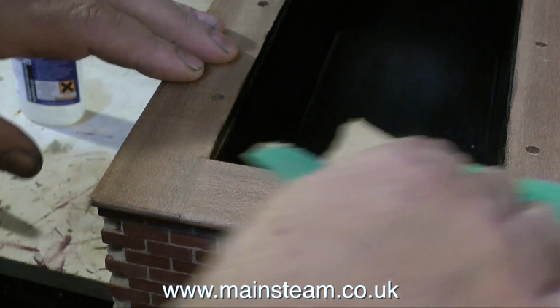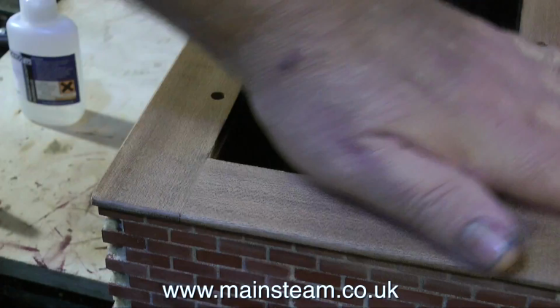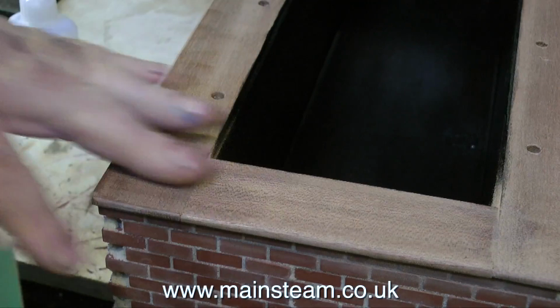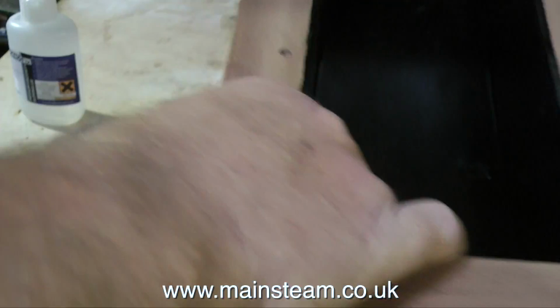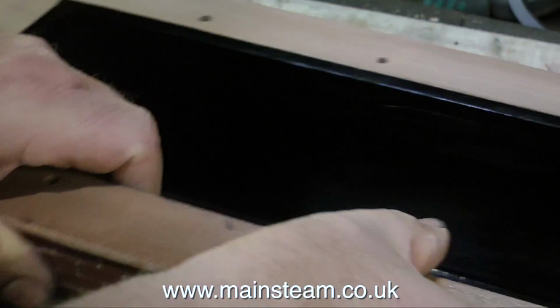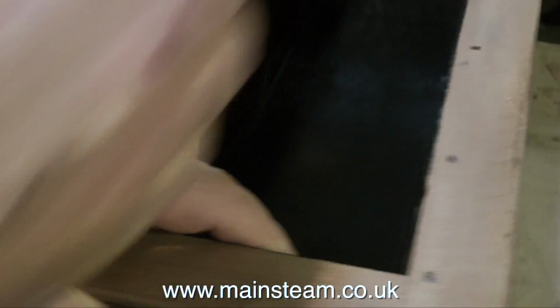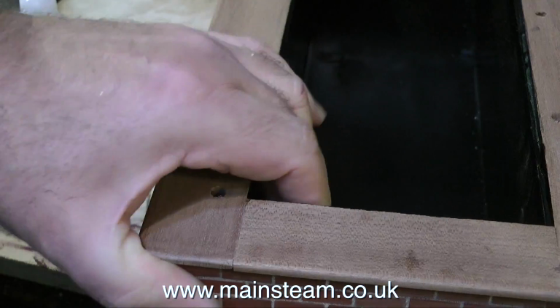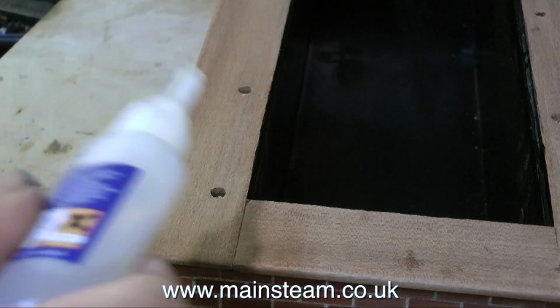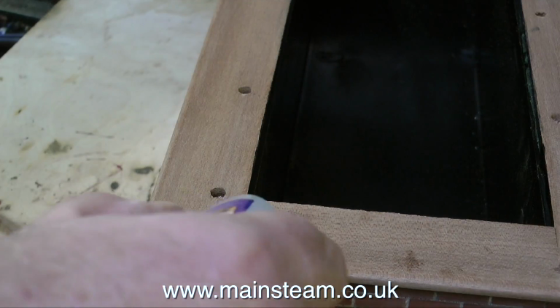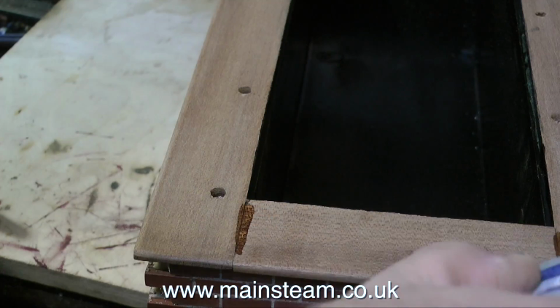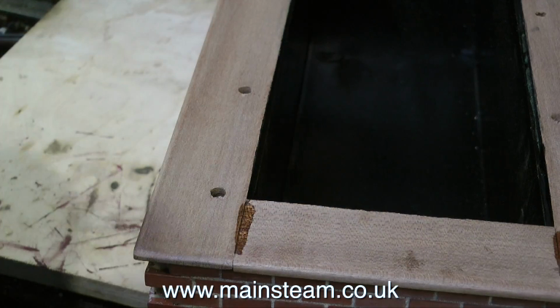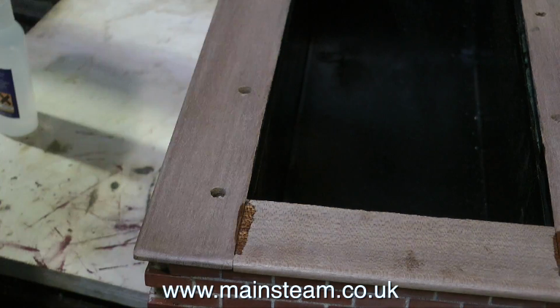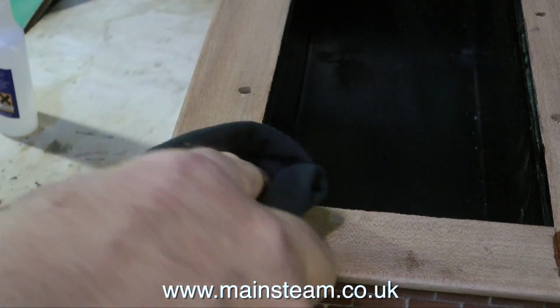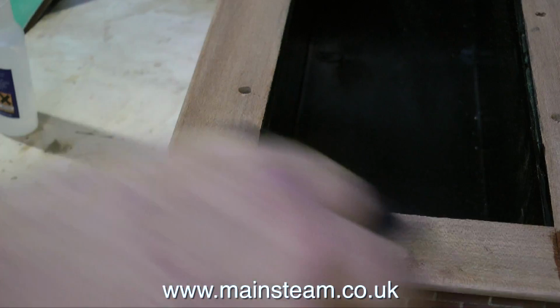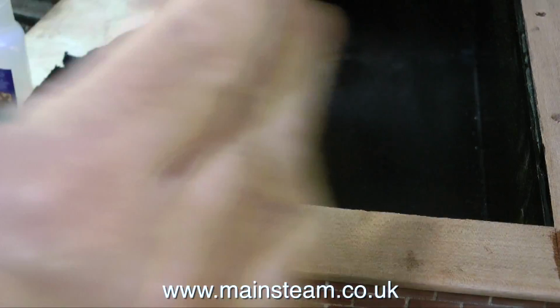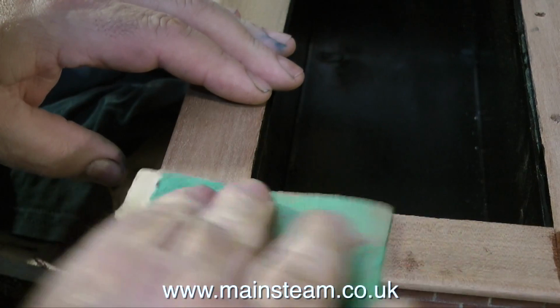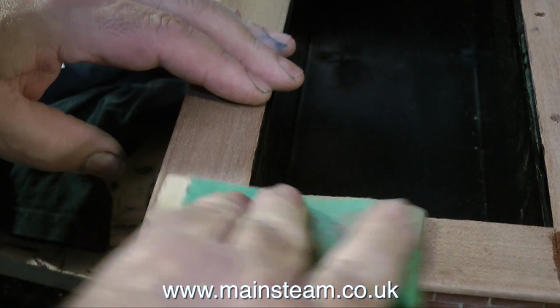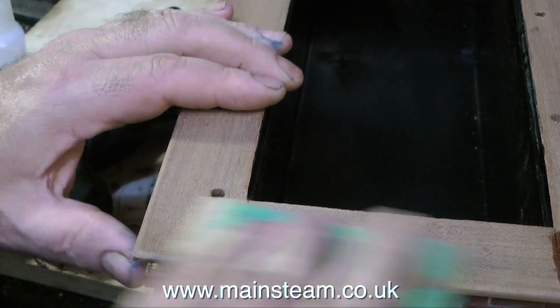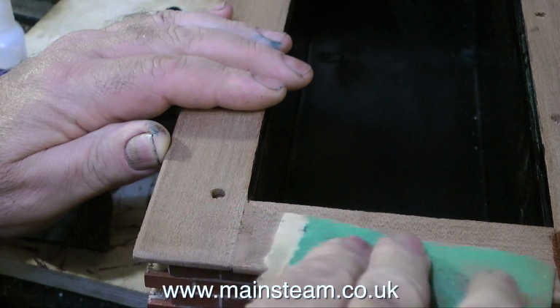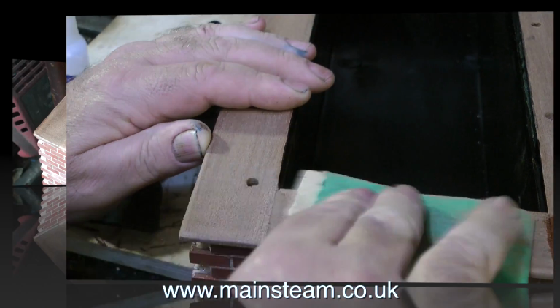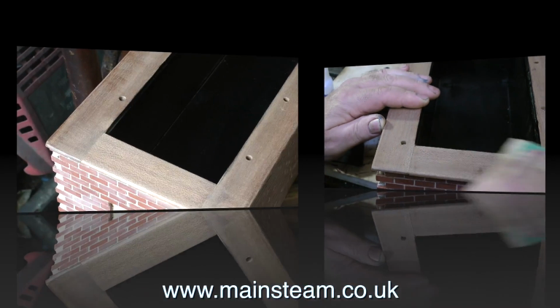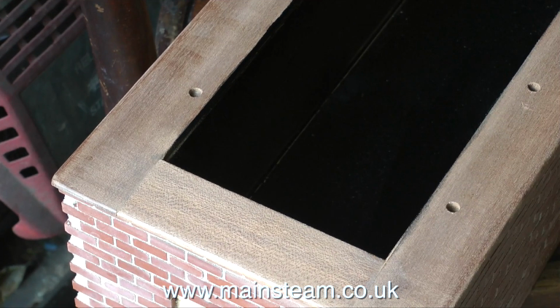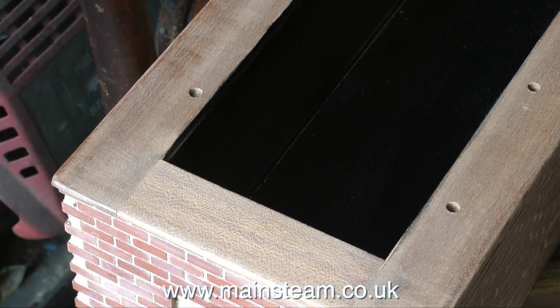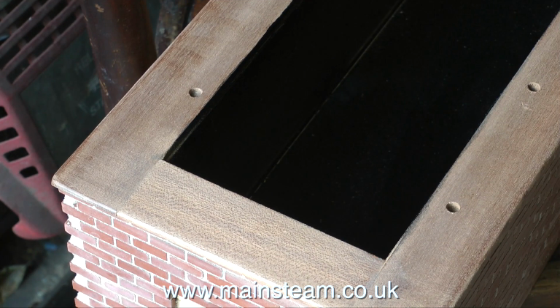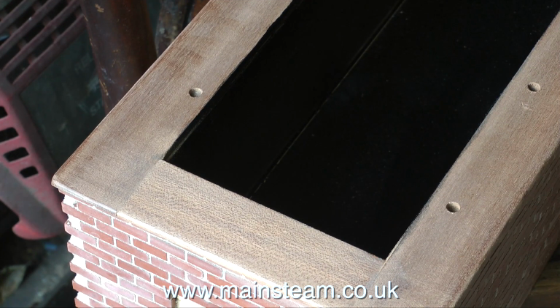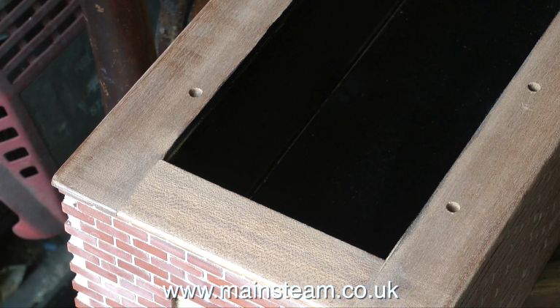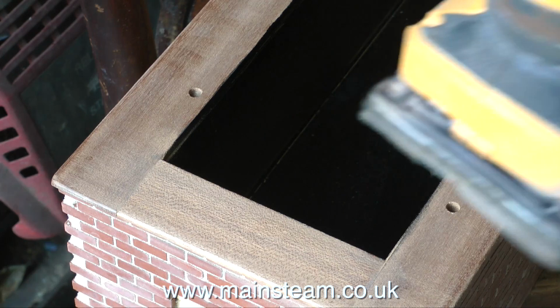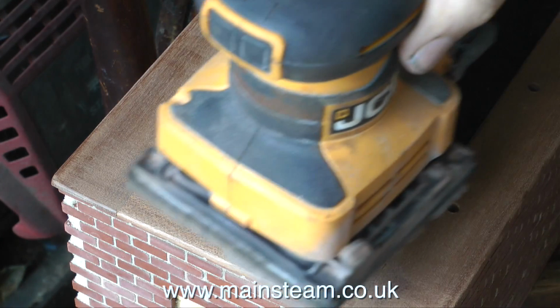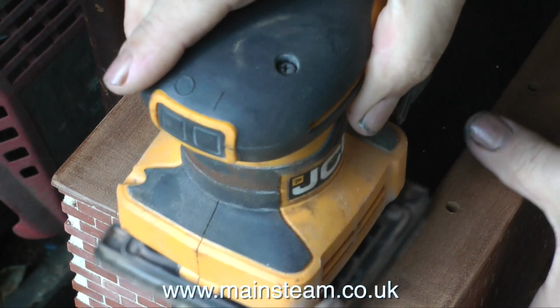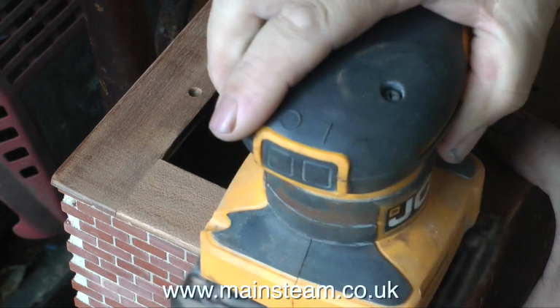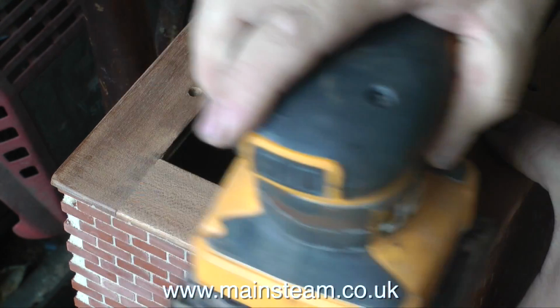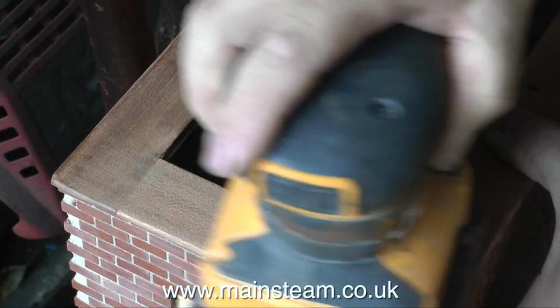What I'm doing in this clip is simply turning around the base and doing exactly the same at the other end. After sanding the cyanoacrylate into the gaps, it's time to use an orbital sander to clean up the entire top surface of the wood.